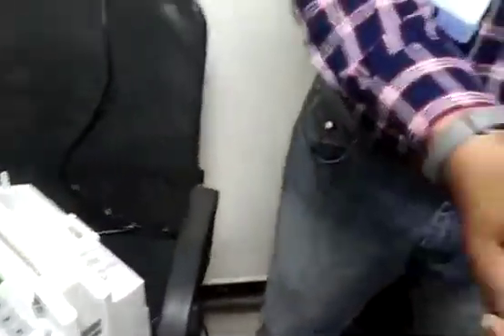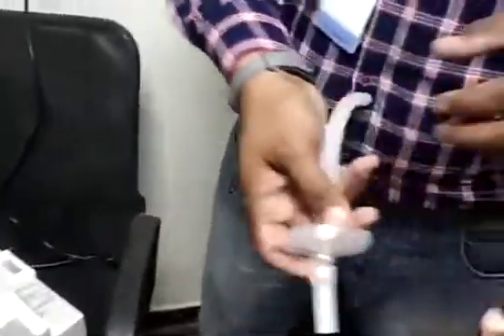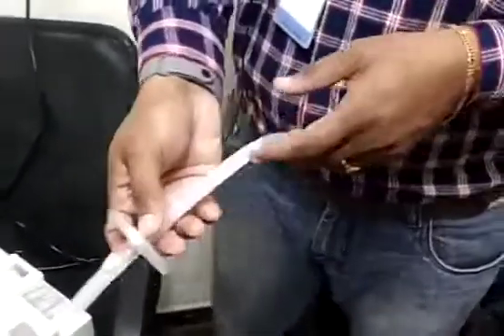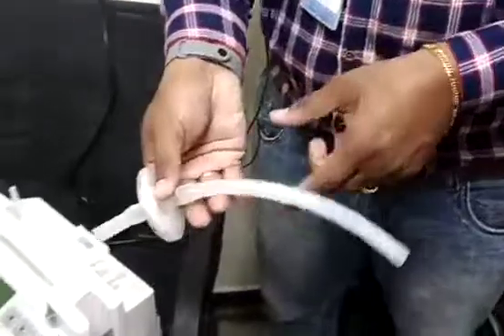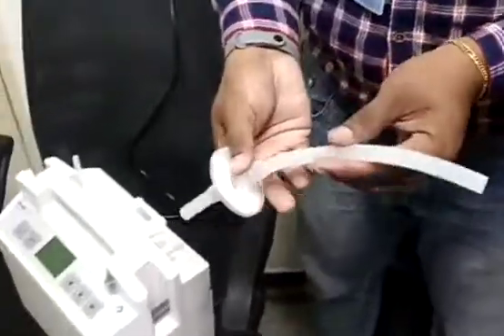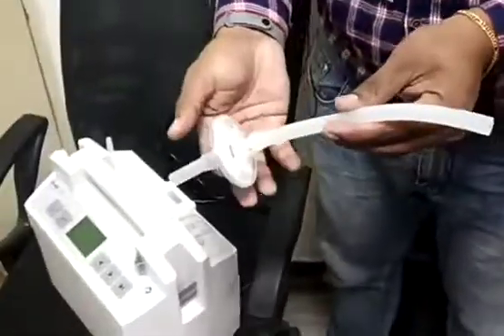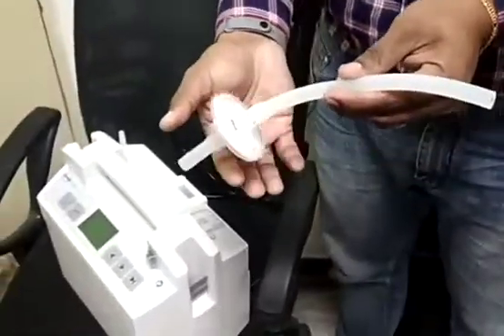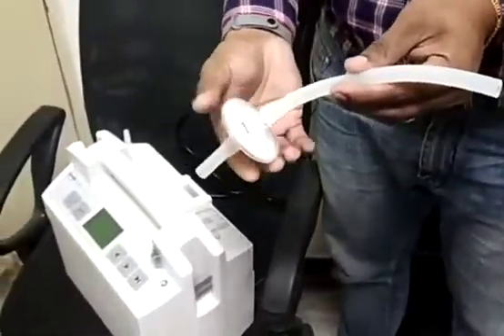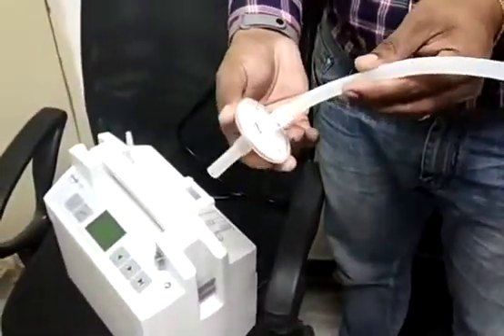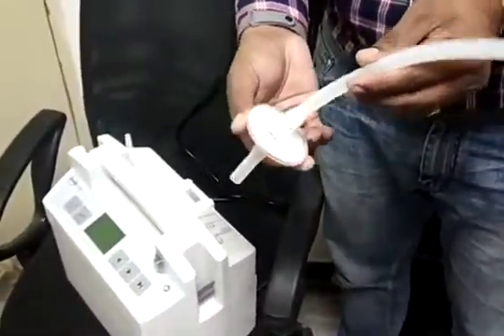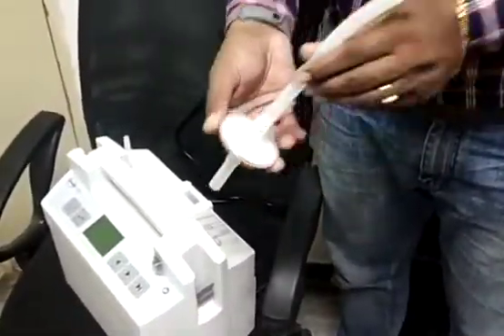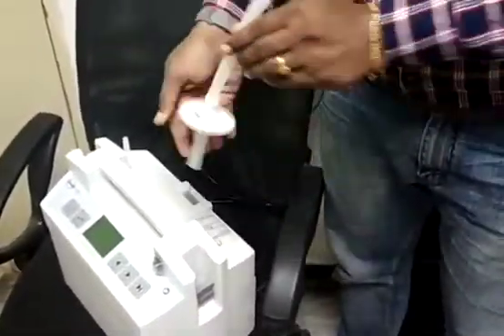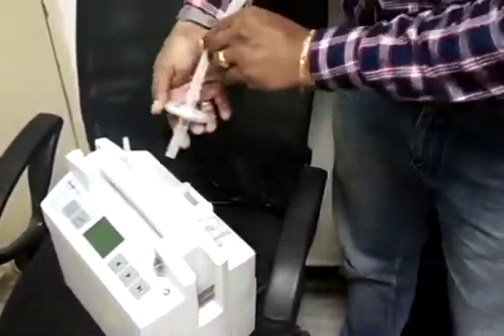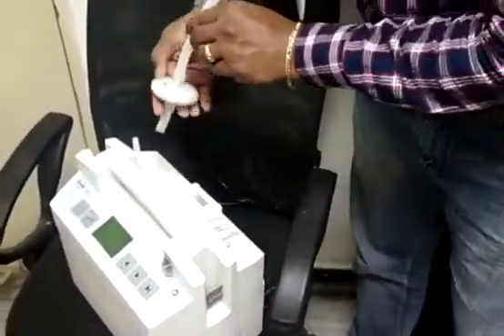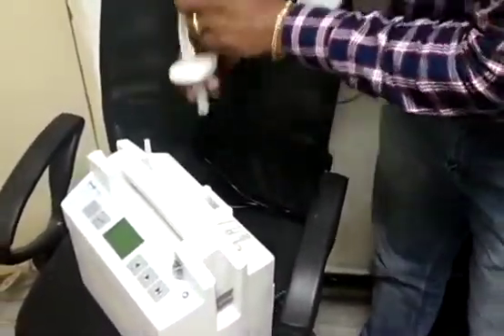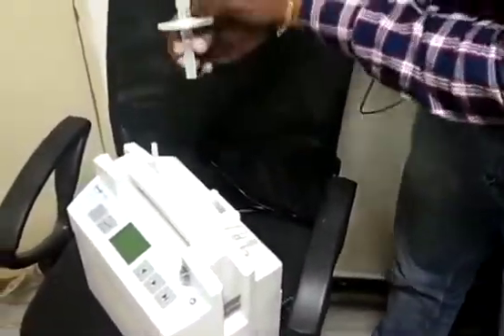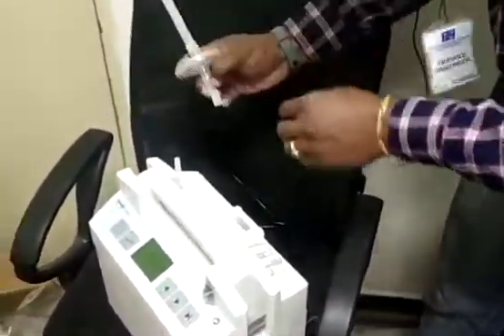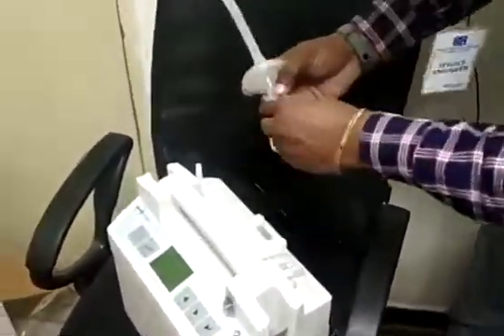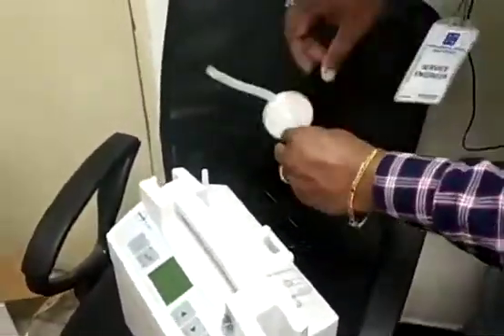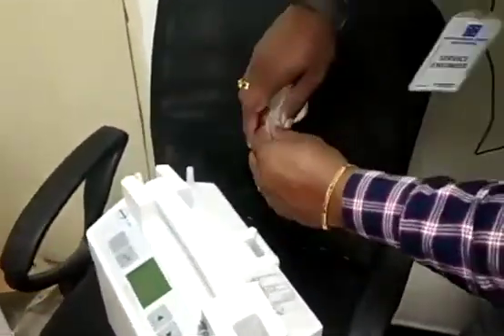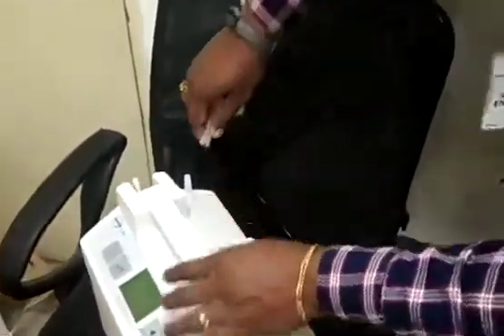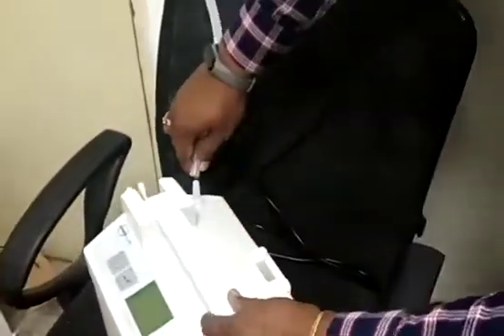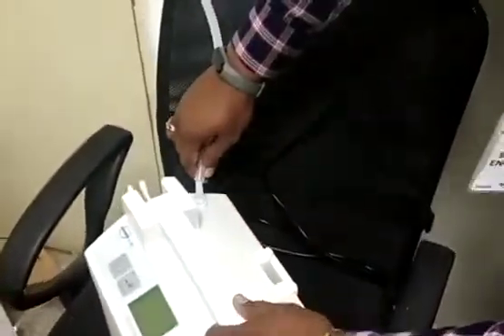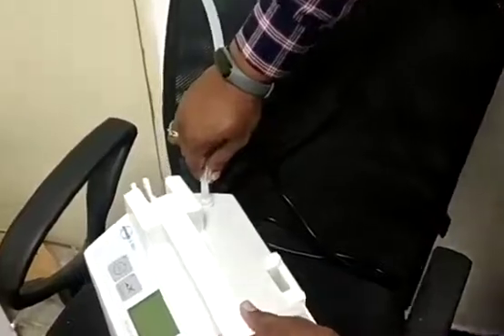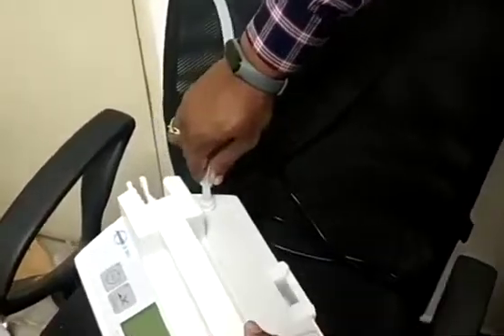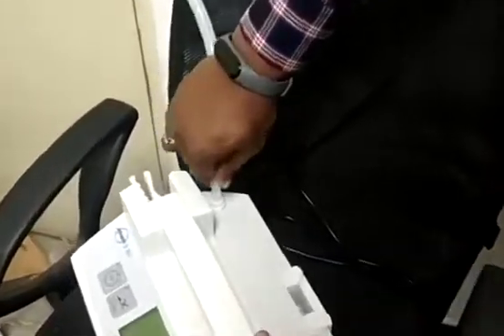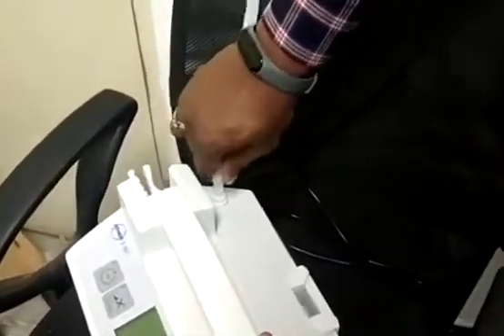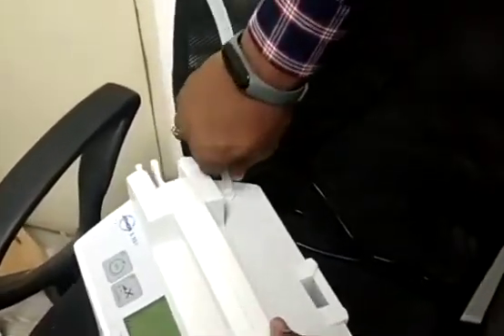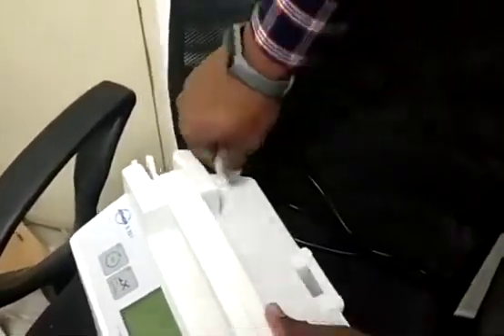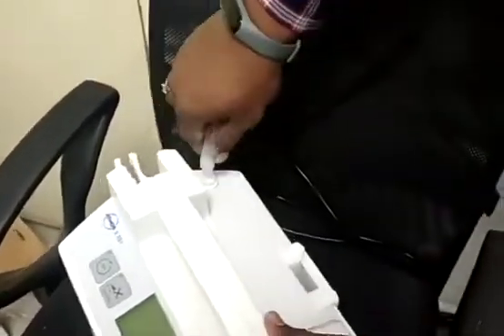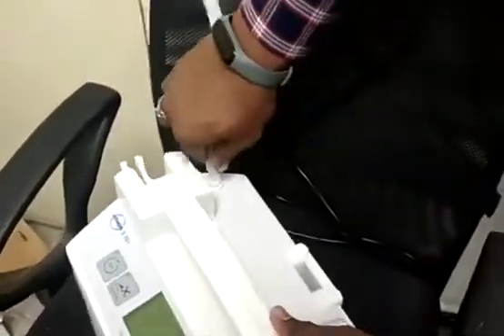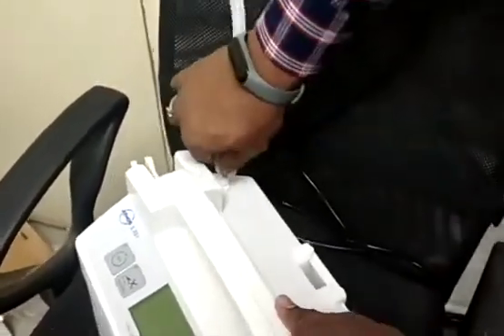First, you have to connect this filter to the machine. See that? It has to be fixed like this, from here. So it has to be fixed like this.